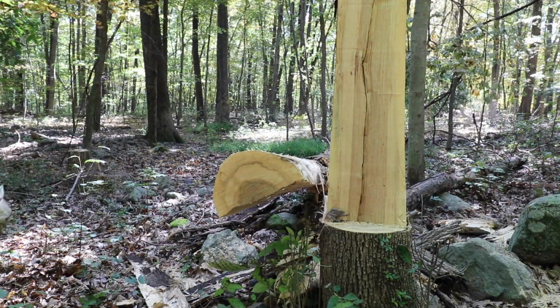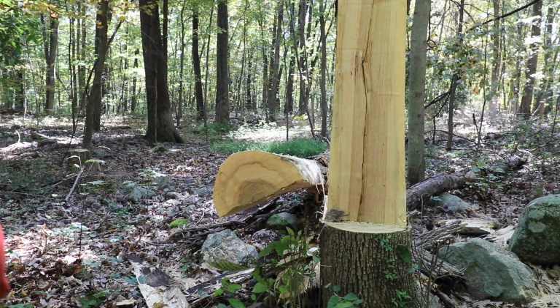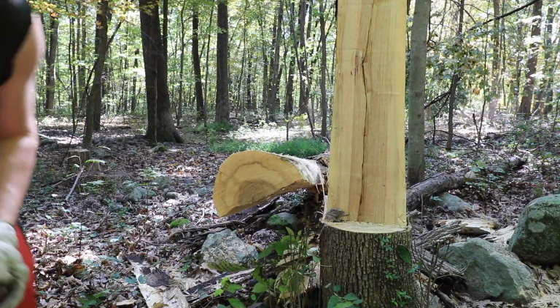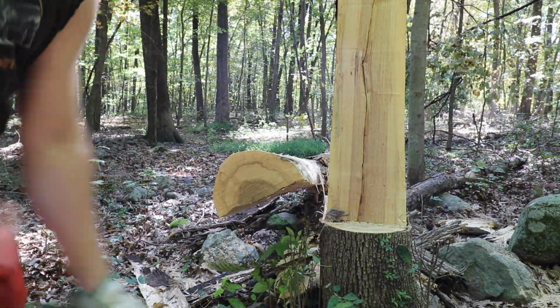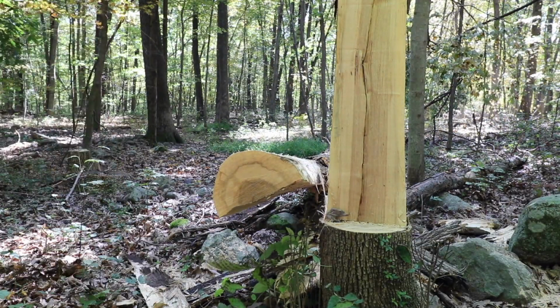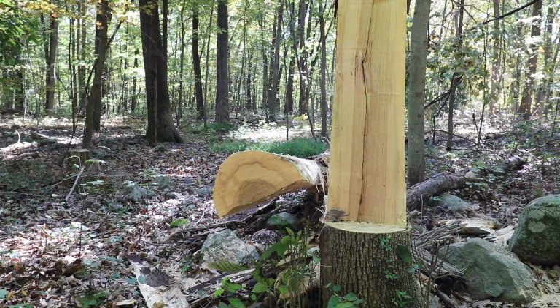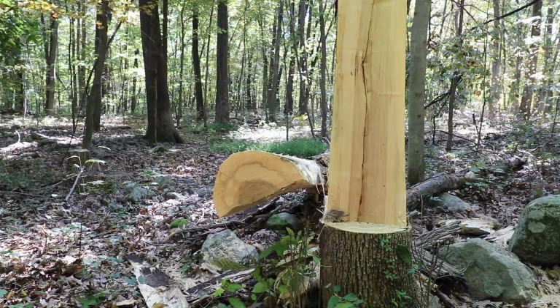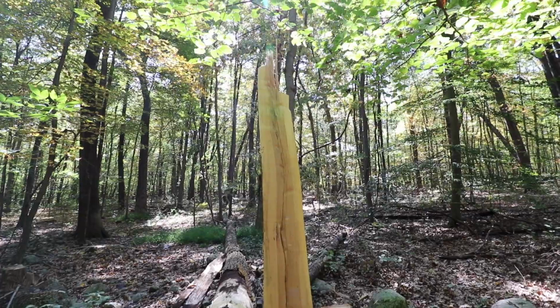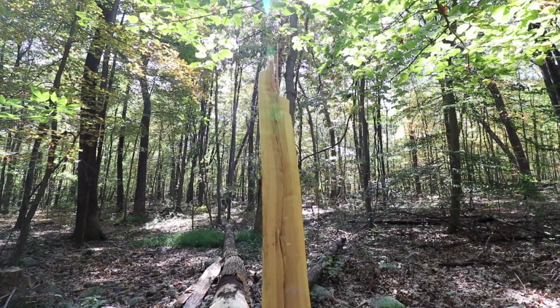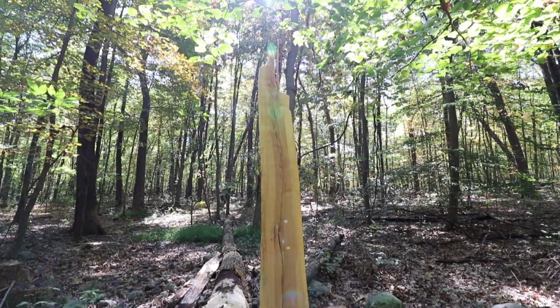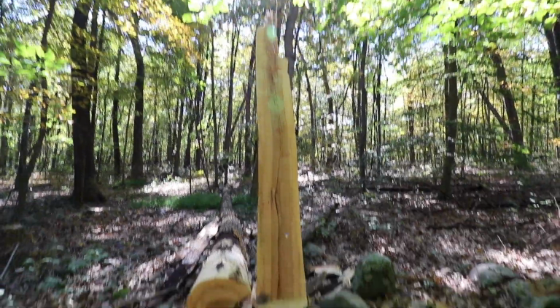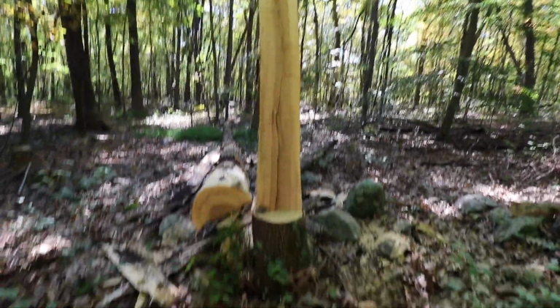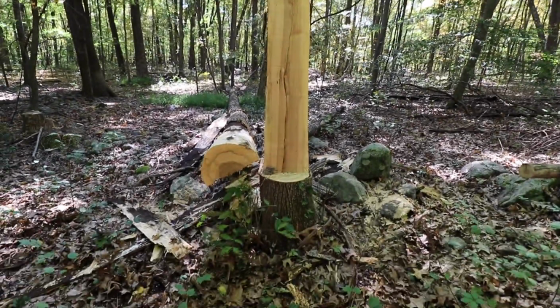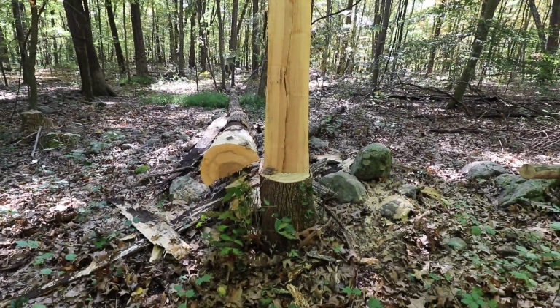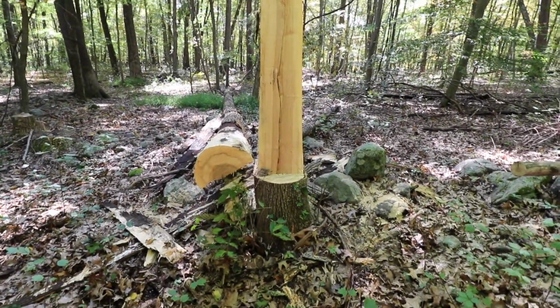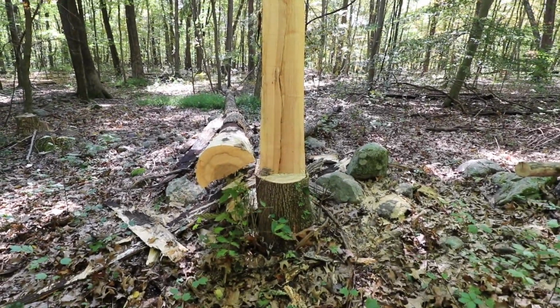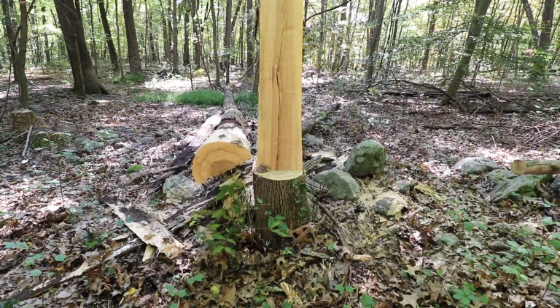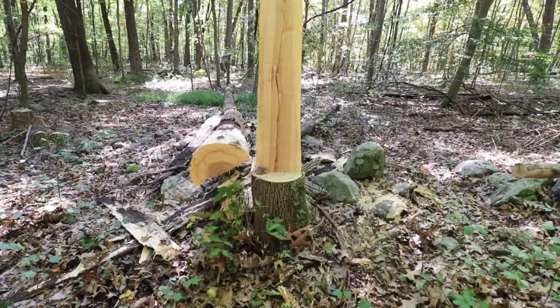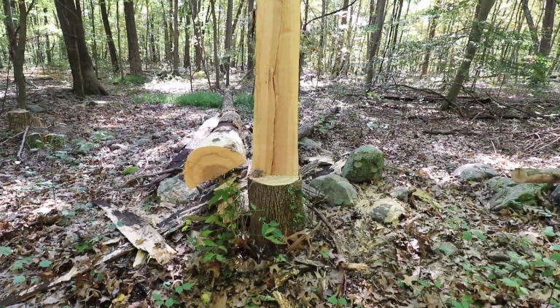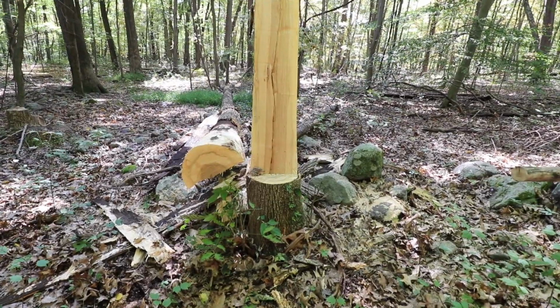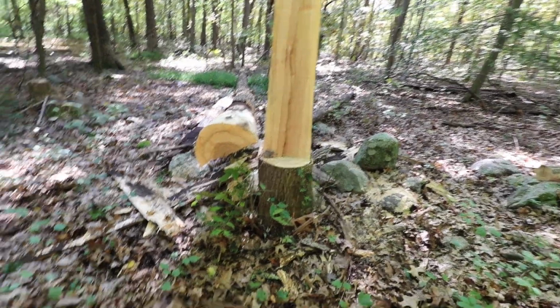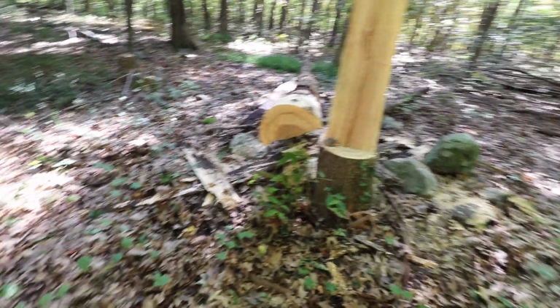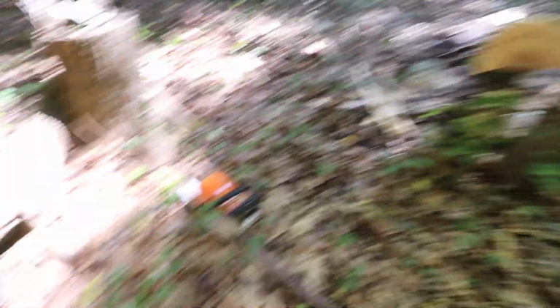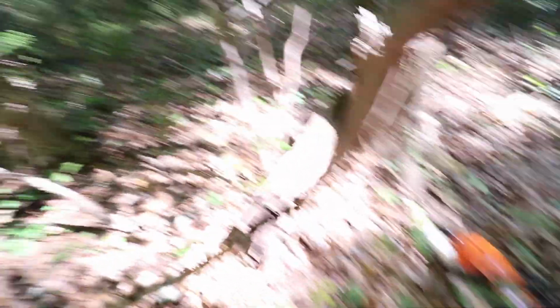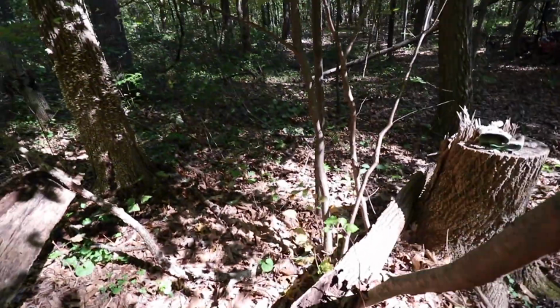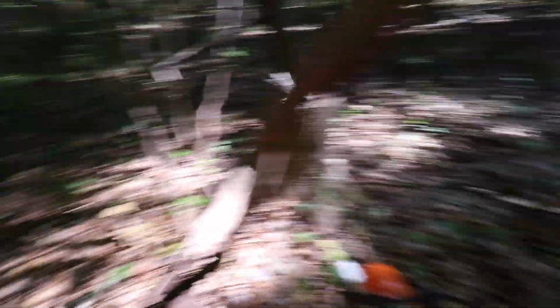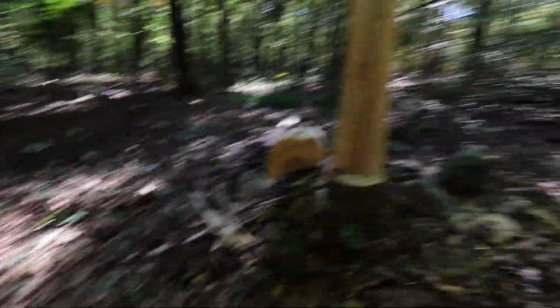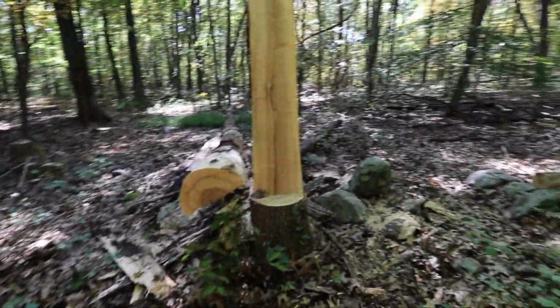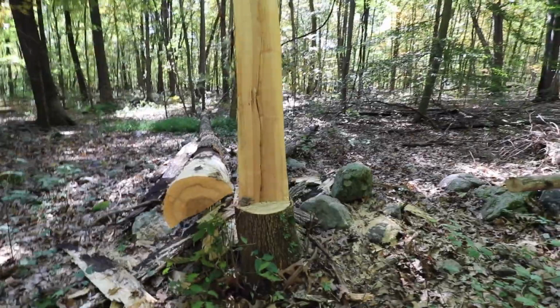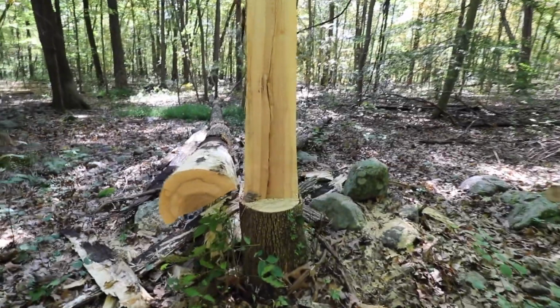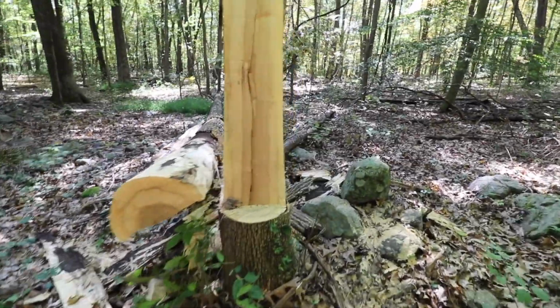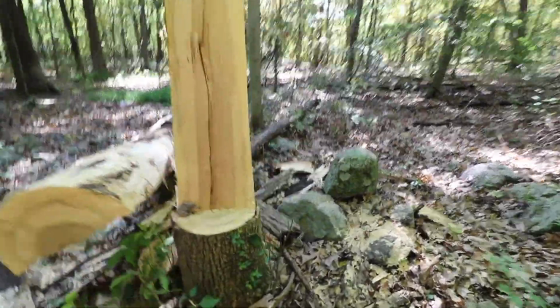There's a little barber chair — that's quite the barber chair, probably about eight foot high. I was not expecting this tree to barber chair, but I was prepared for it. That's why I cleared my path of egress, had a safe way to get out of here, and that's what I did as soon as I saw the tree started to go.